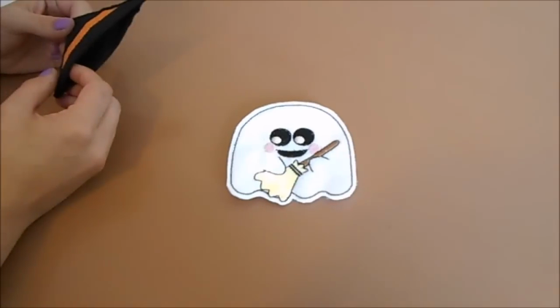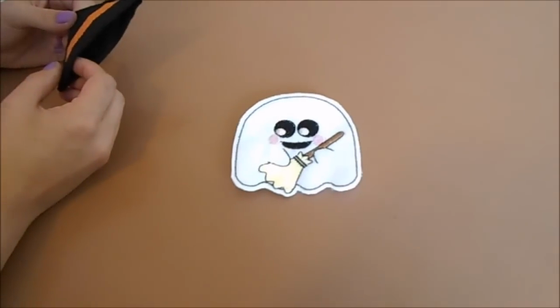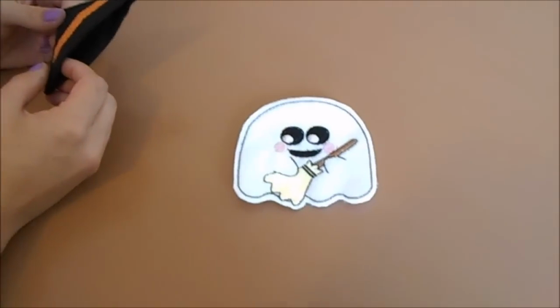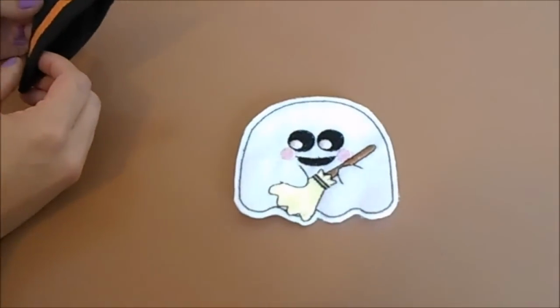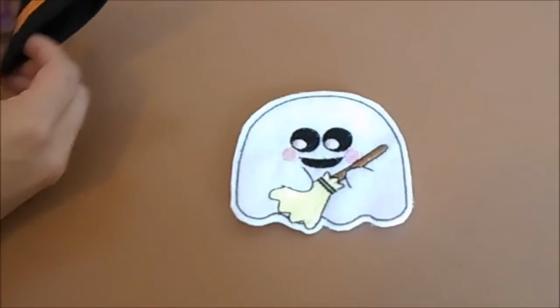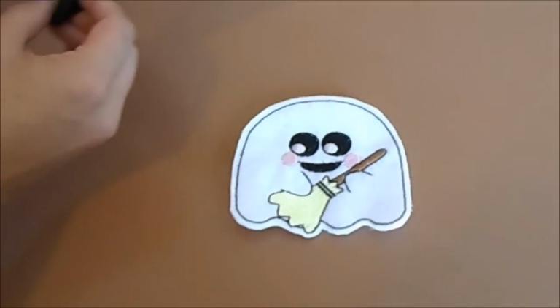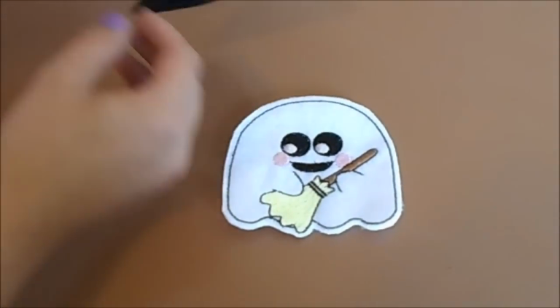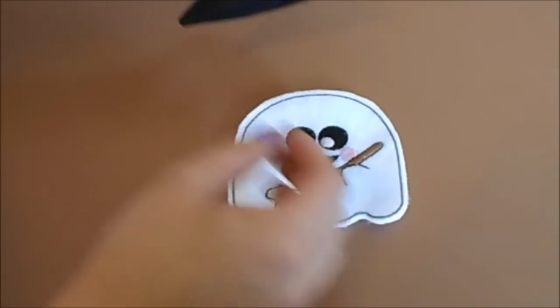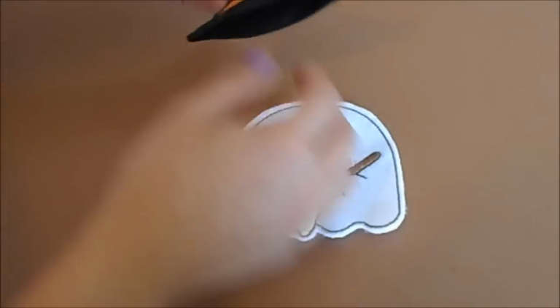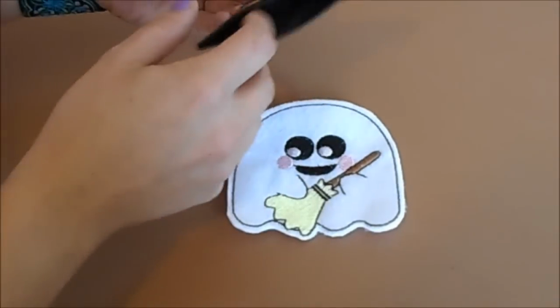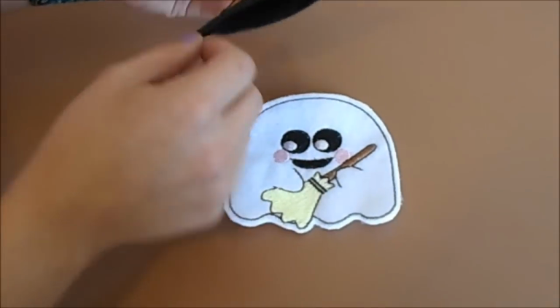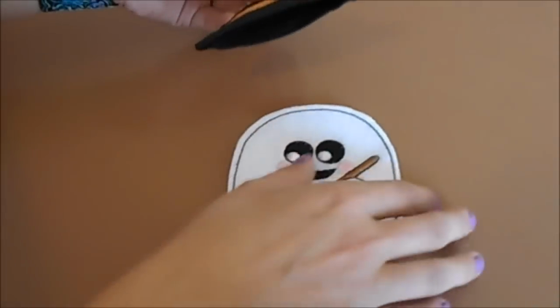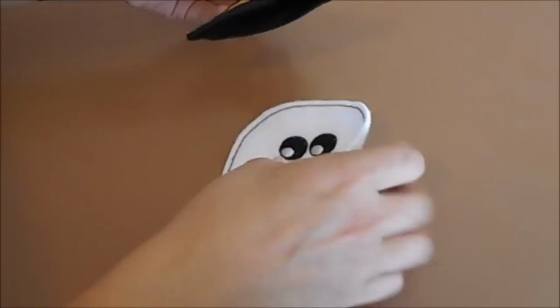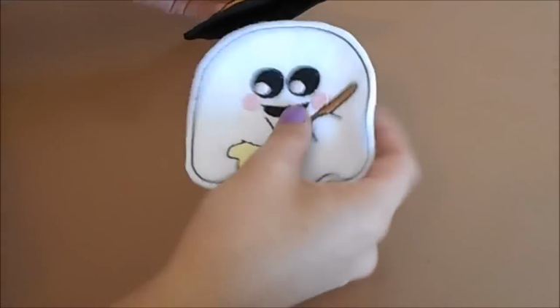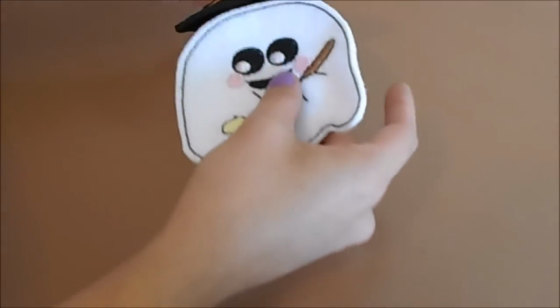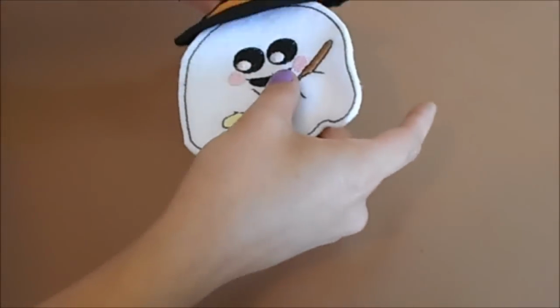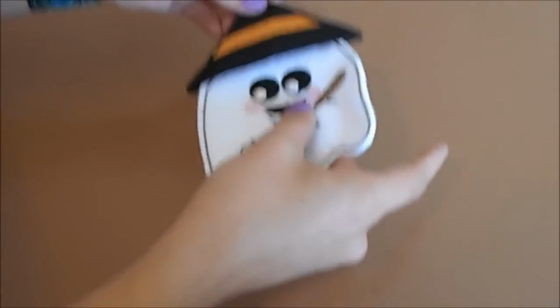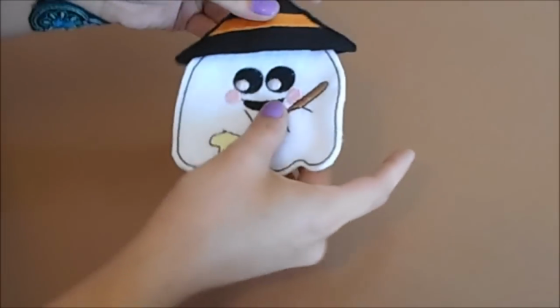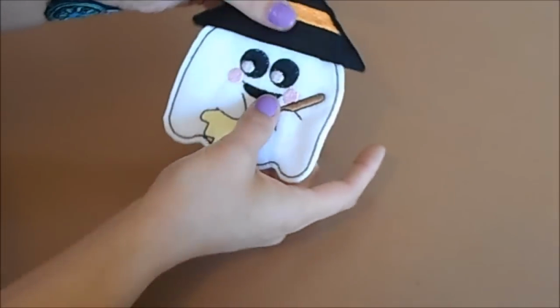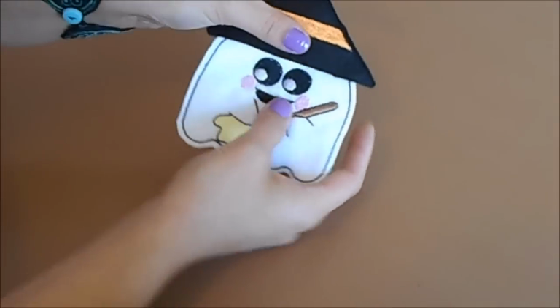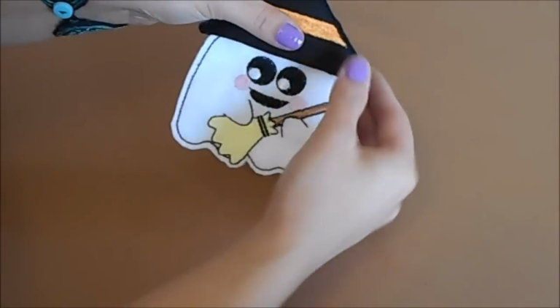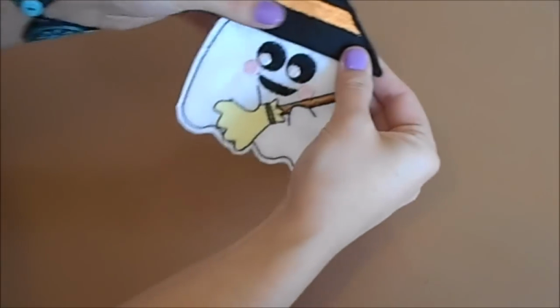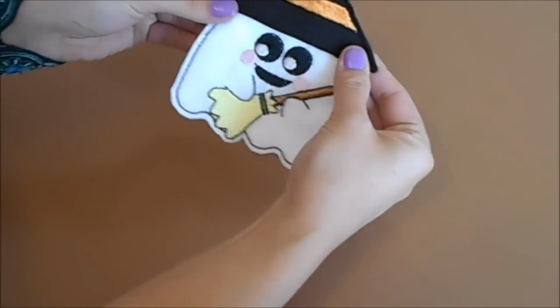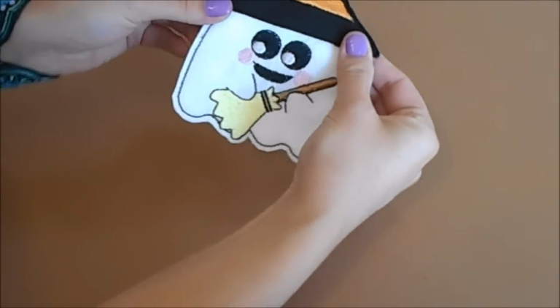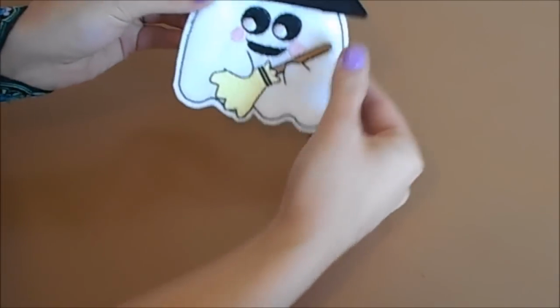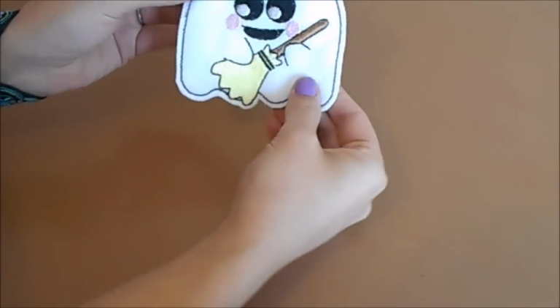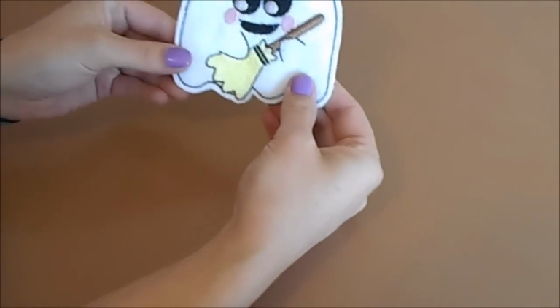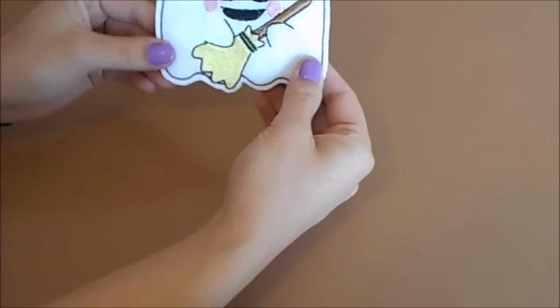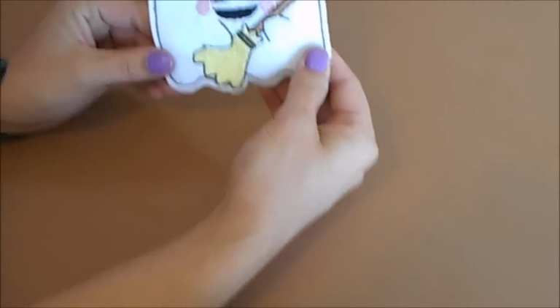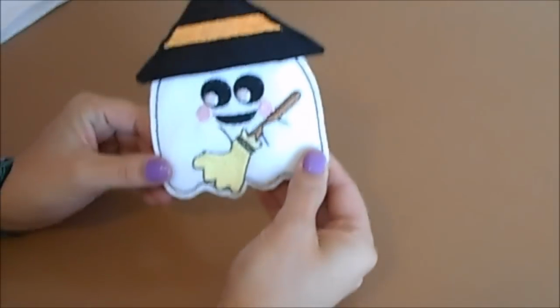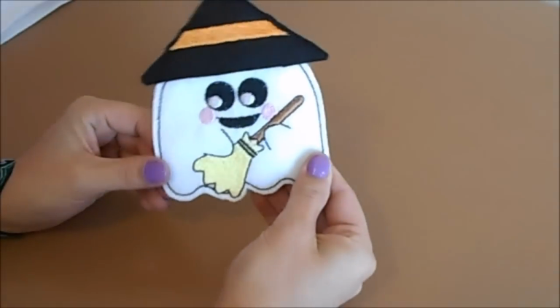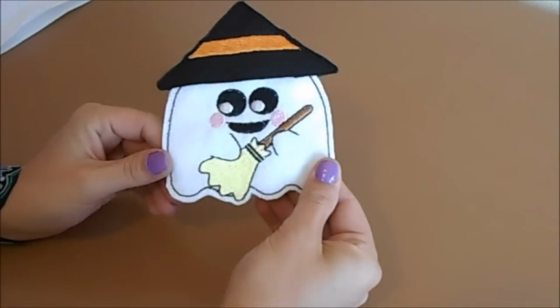For the little witch Ghosty, she has a little hat that you can simply slip on after it's finished. You sew it just like the treat bags.